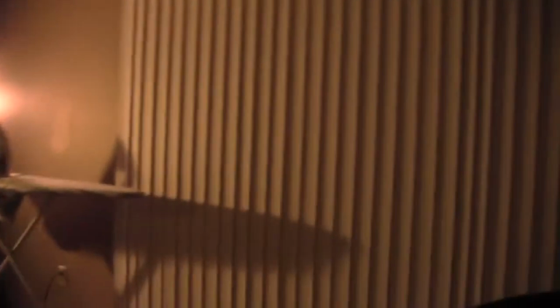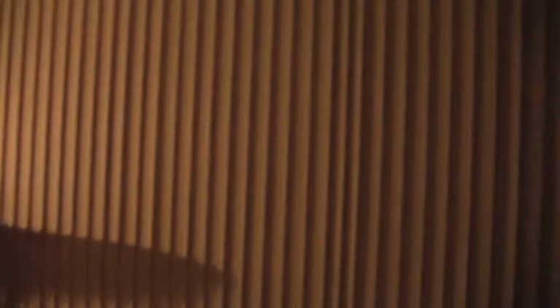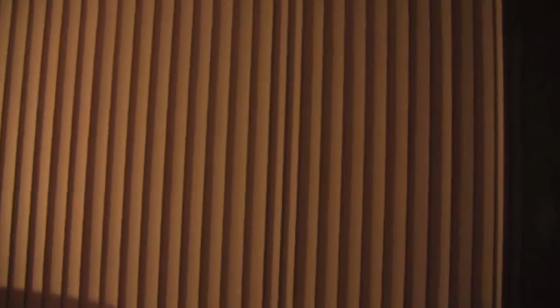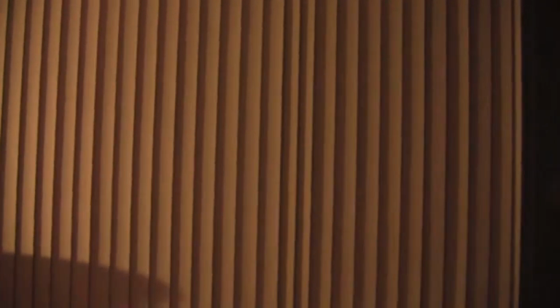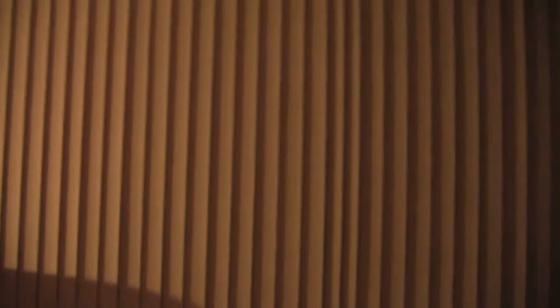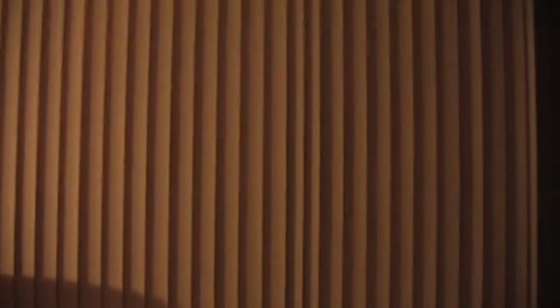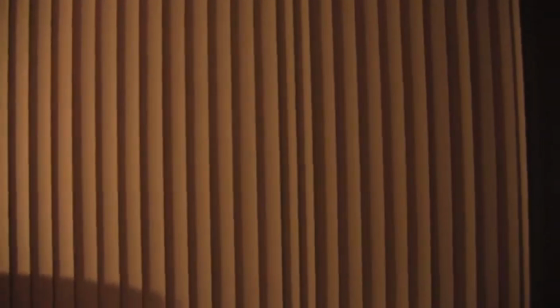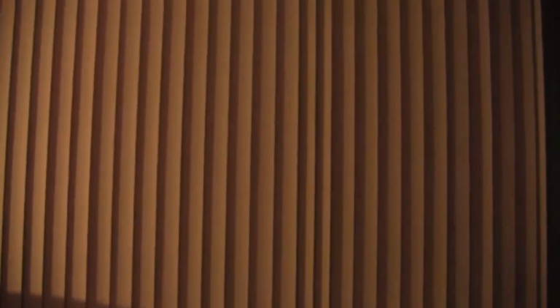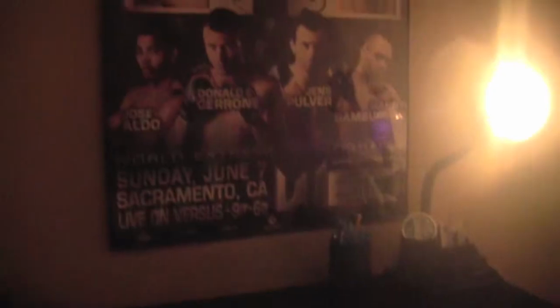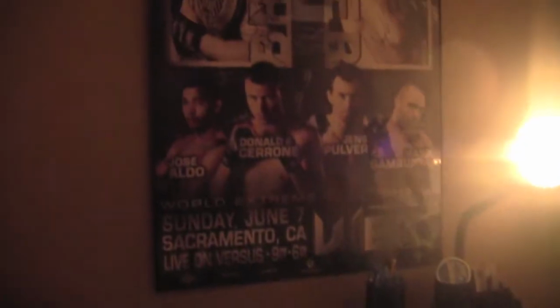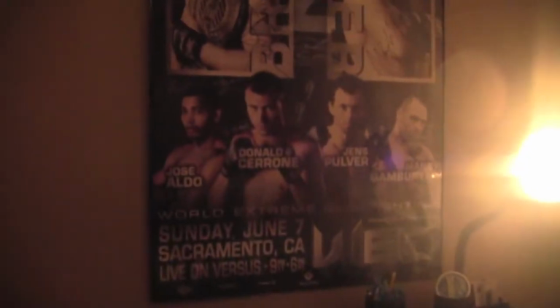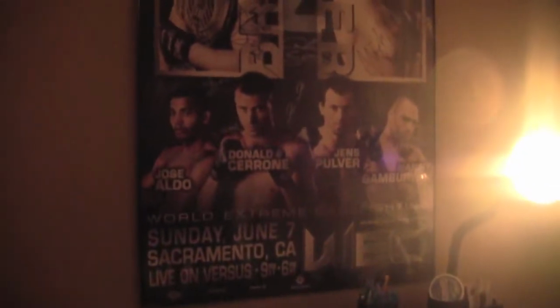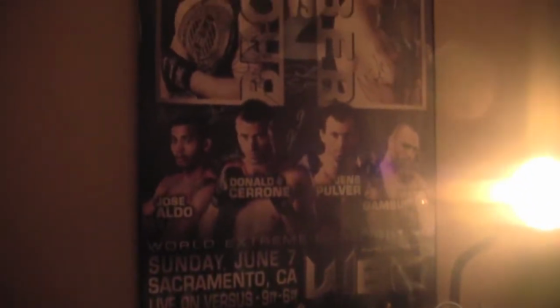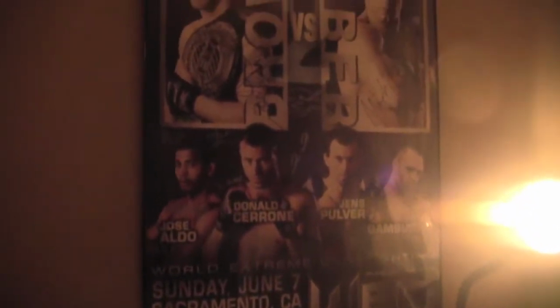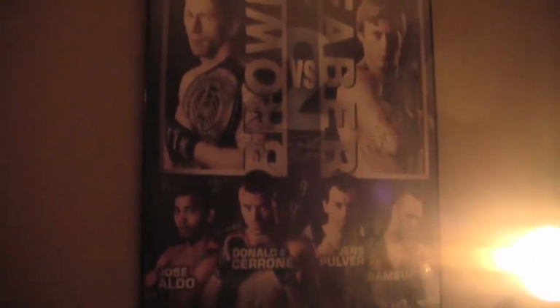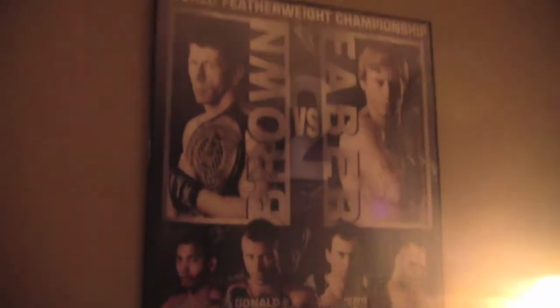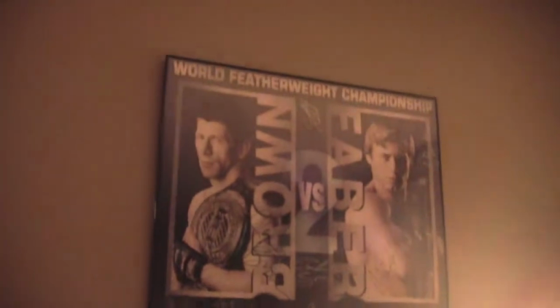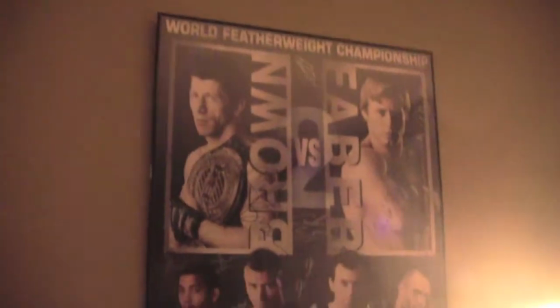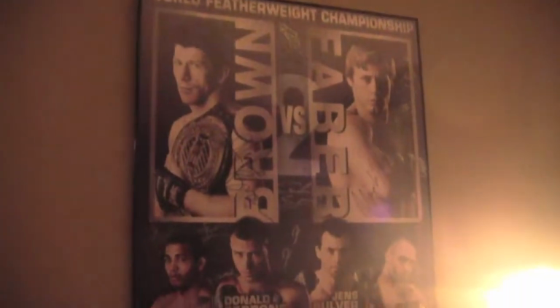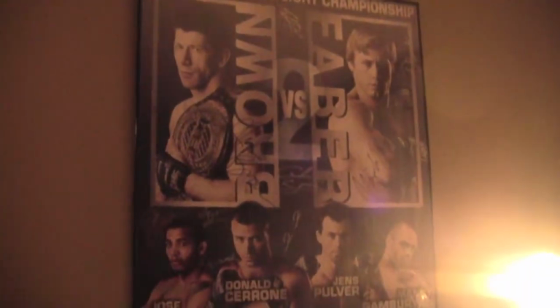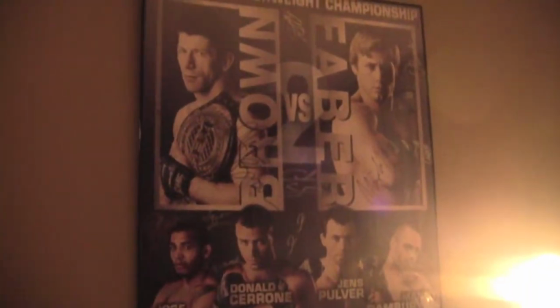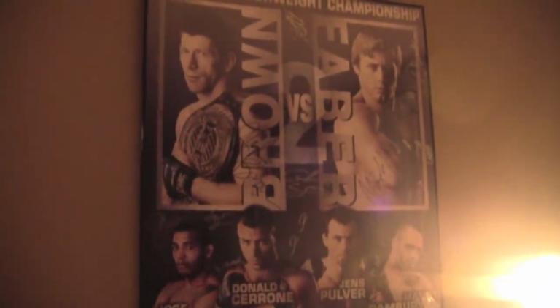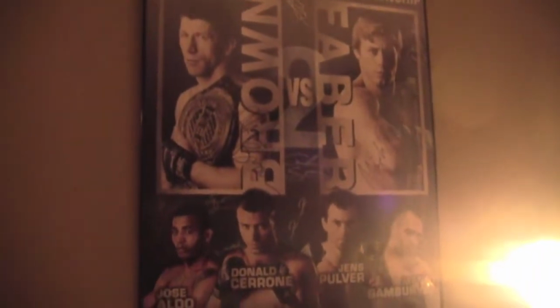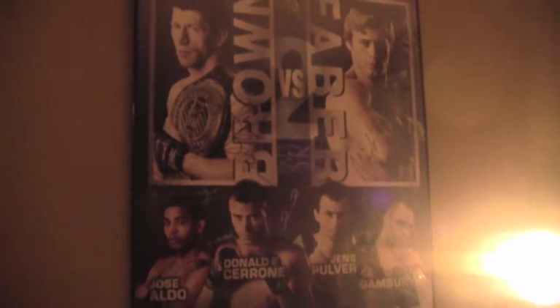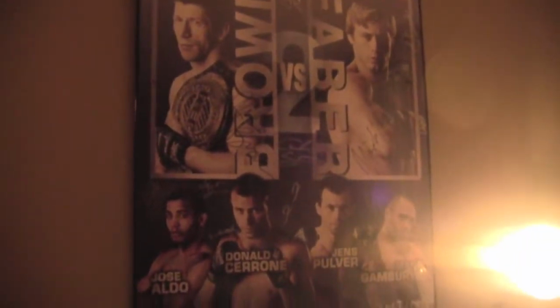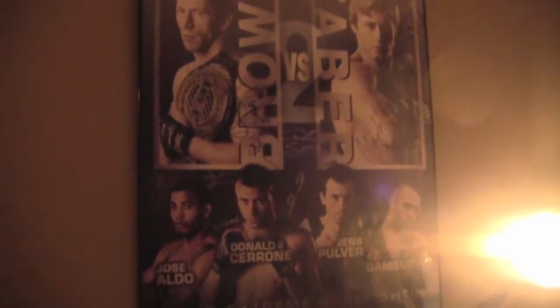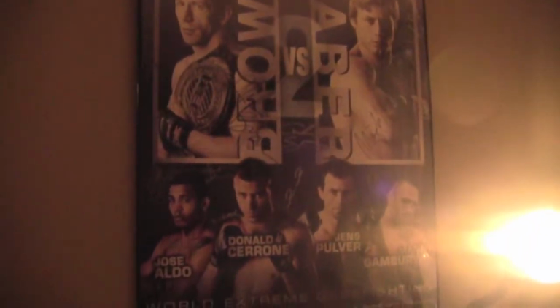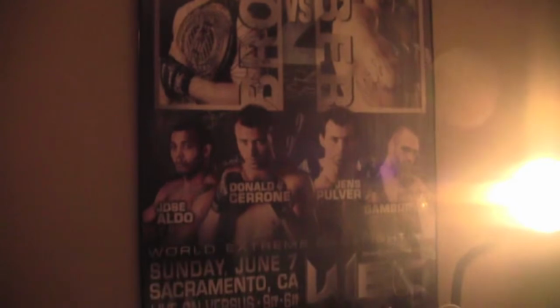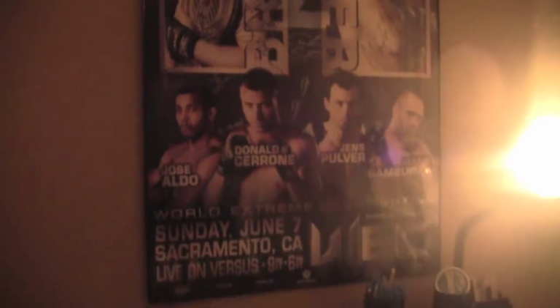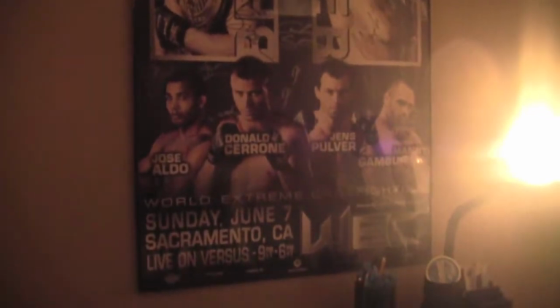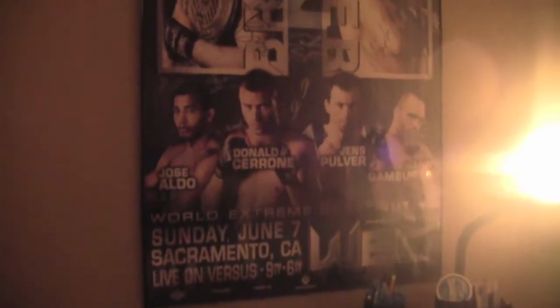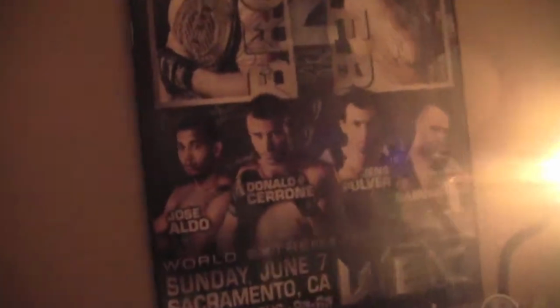And then out here we have a balcony — it's snowing out so I'm not going to show you. If you ever wanted to see what my poster looks like up close, this is what it looks like. WEC, all signed — we have Jens Palmer, Donald Cerrone, Jose Aldo. Pretty sweet.